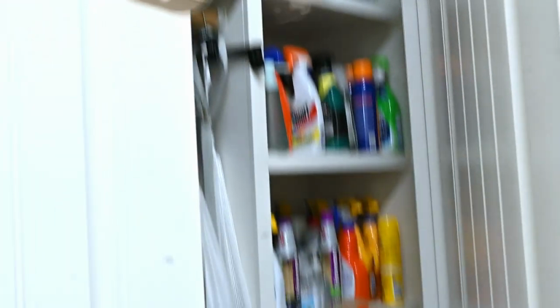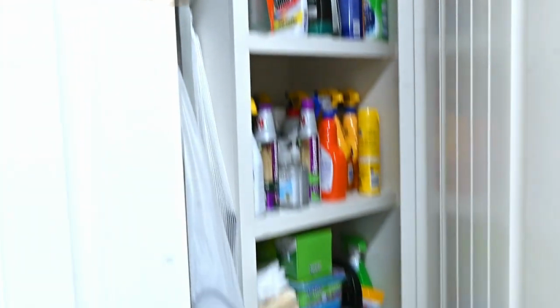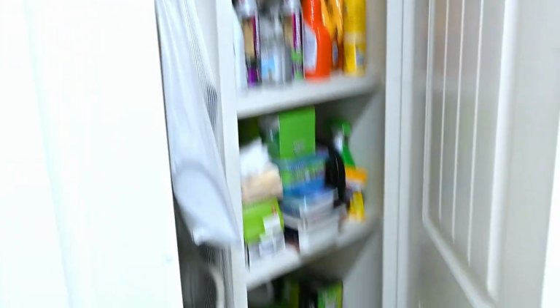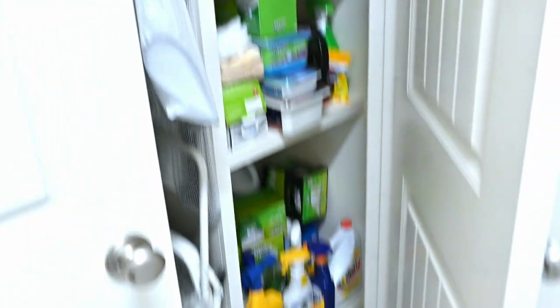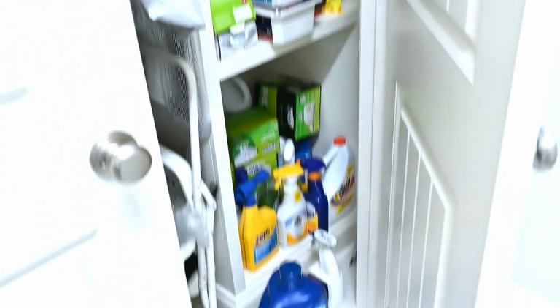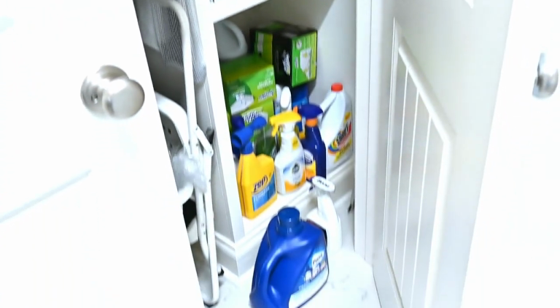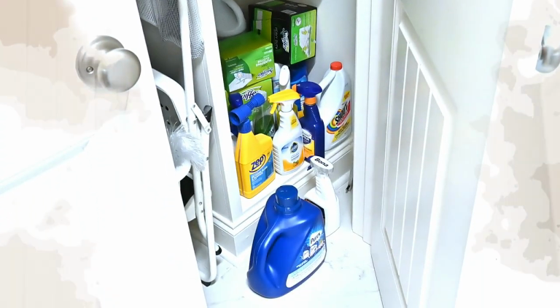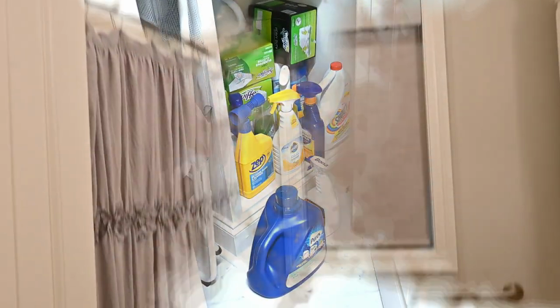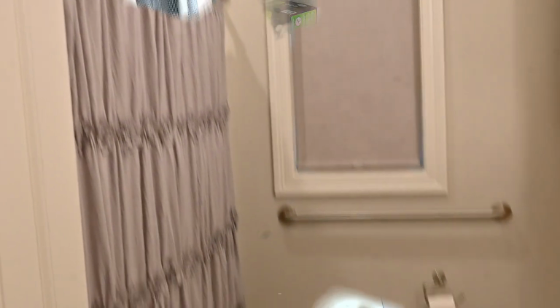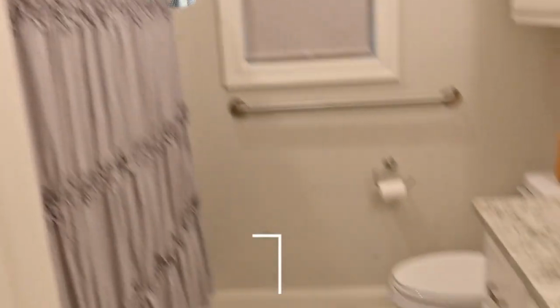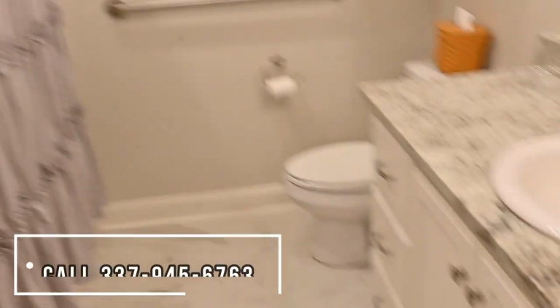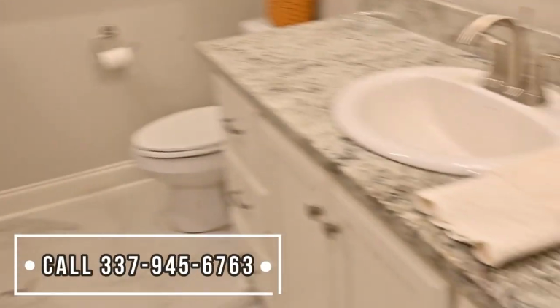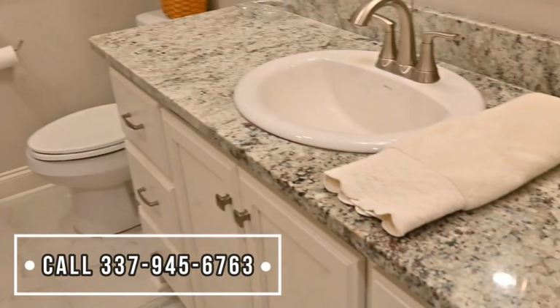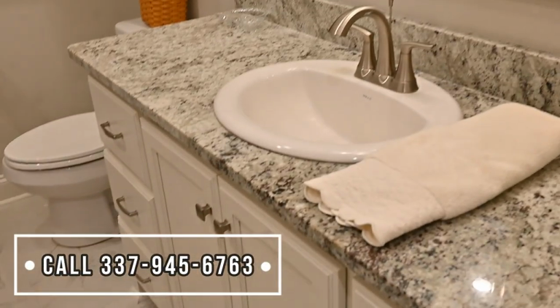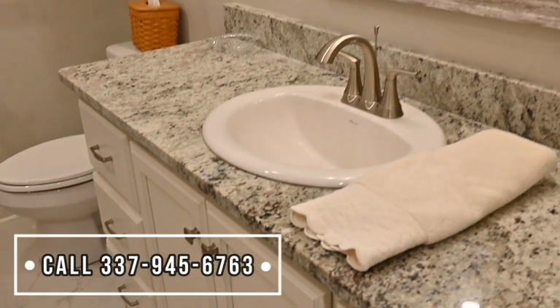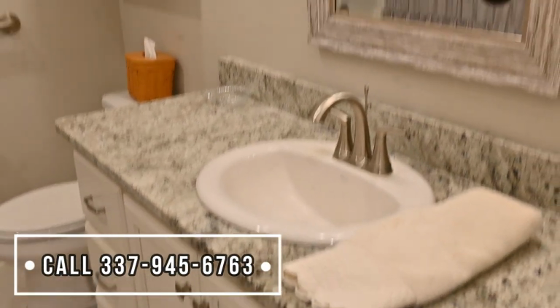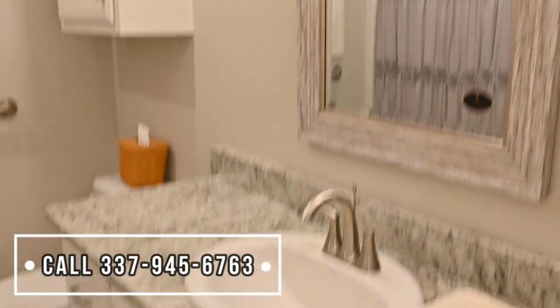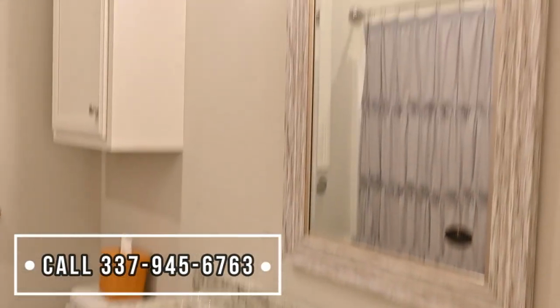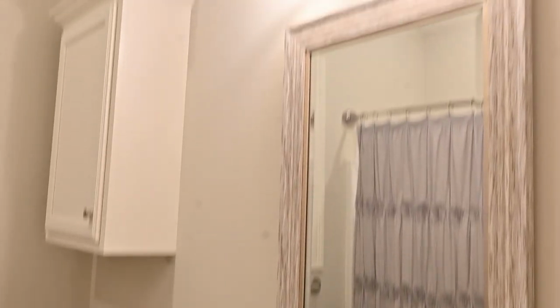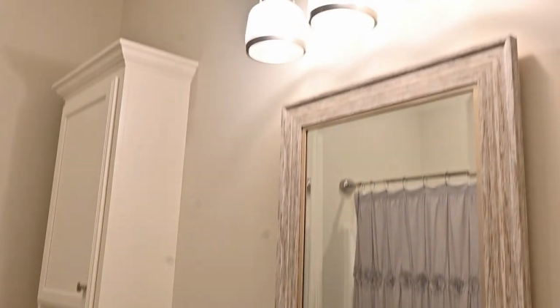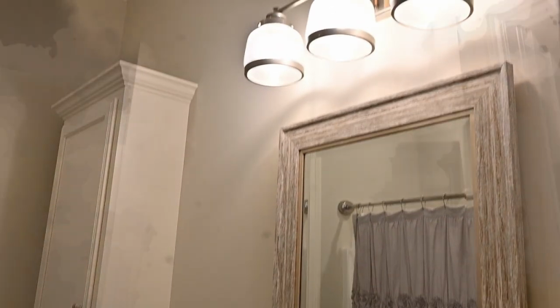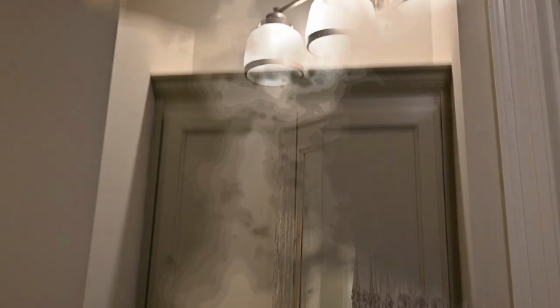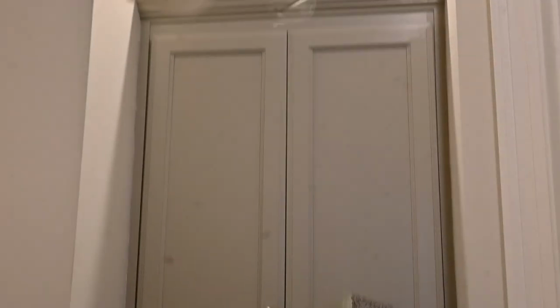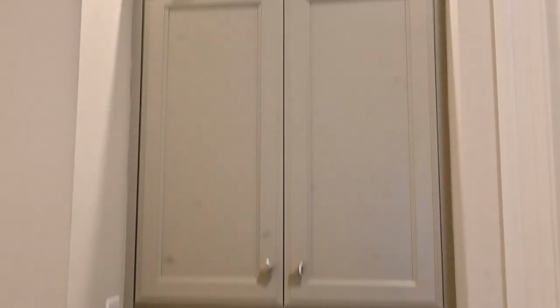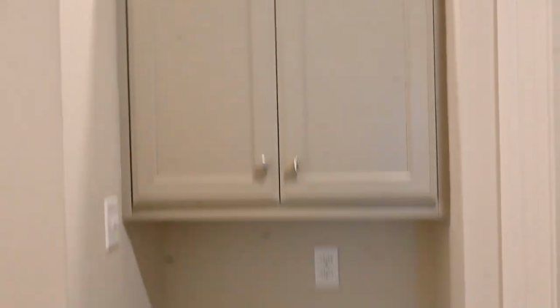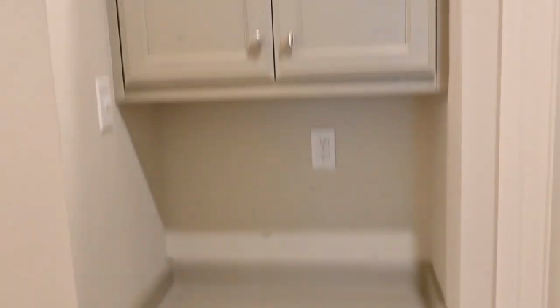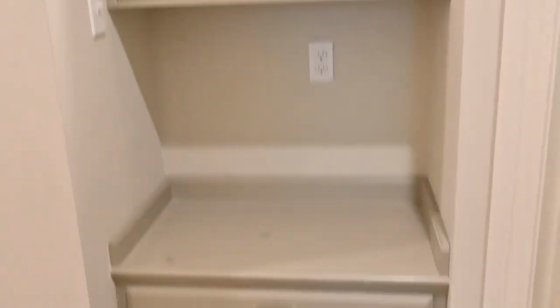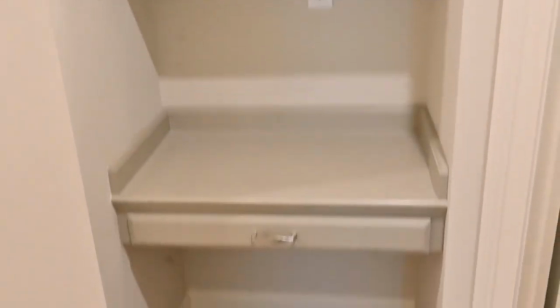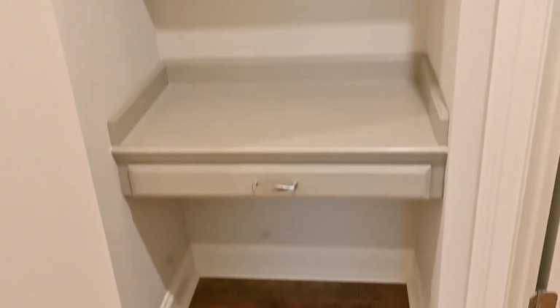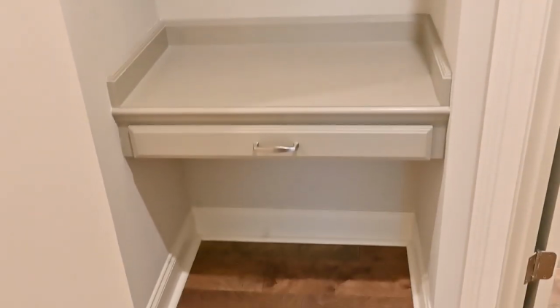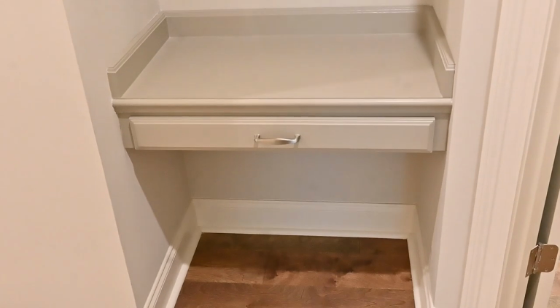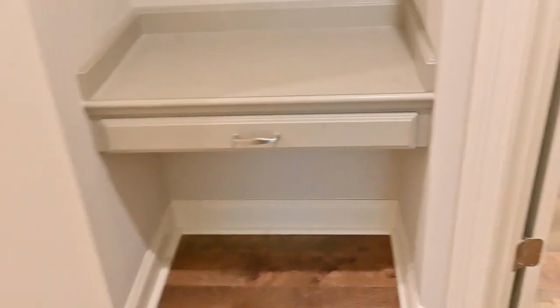Double doors. Hallway bathroom with granite countertops. There's also a nice, convenient computer nook right in the hallway — very convenient.